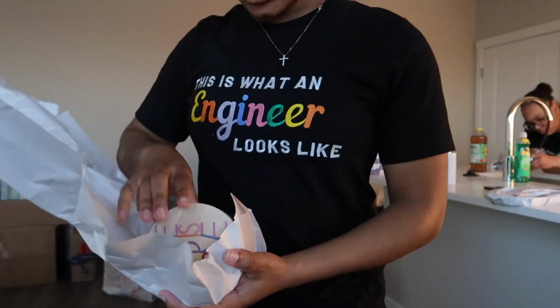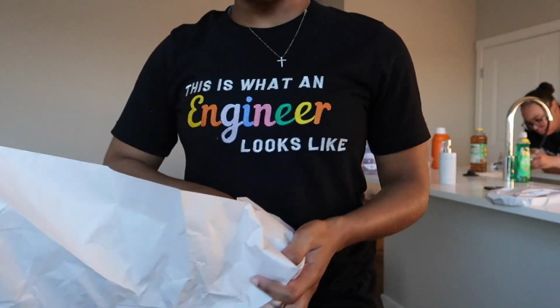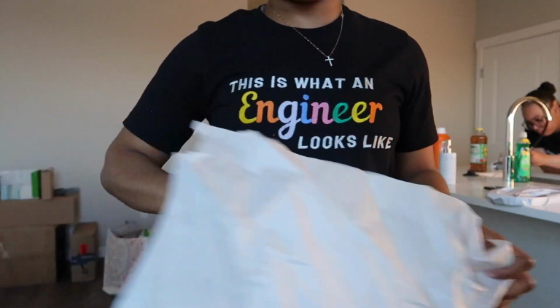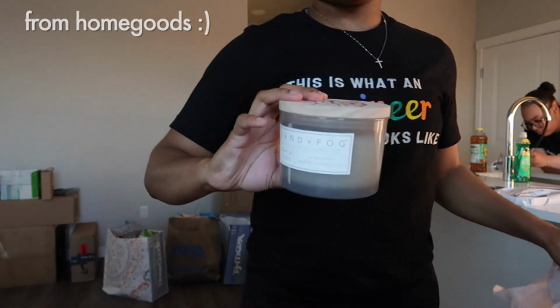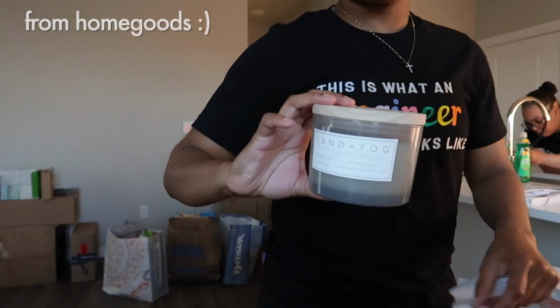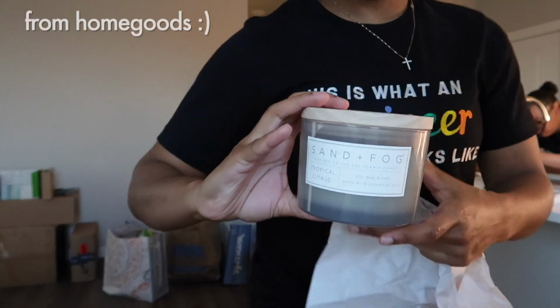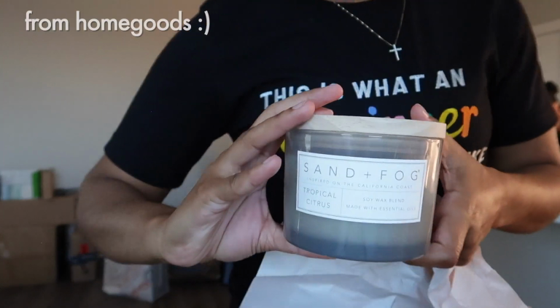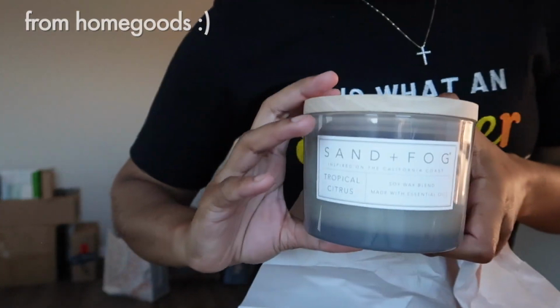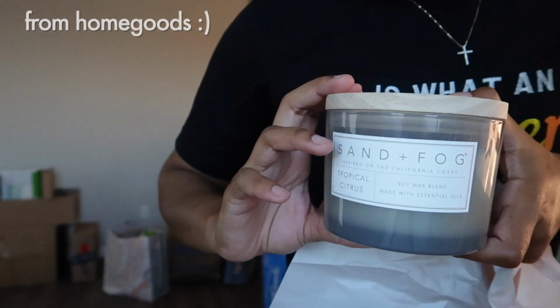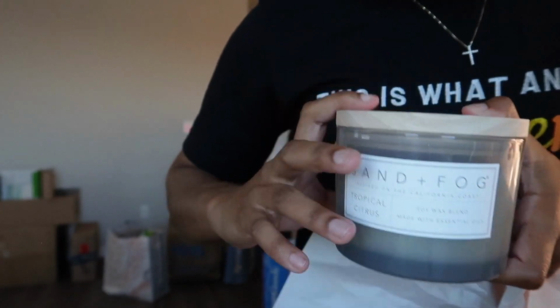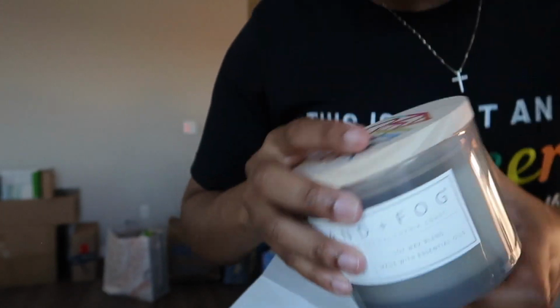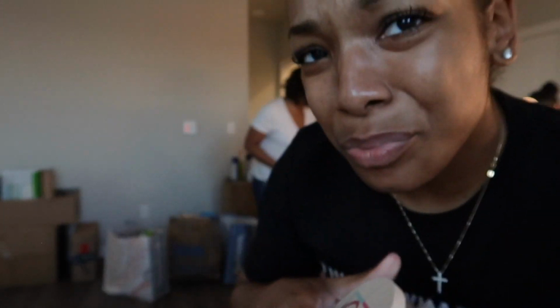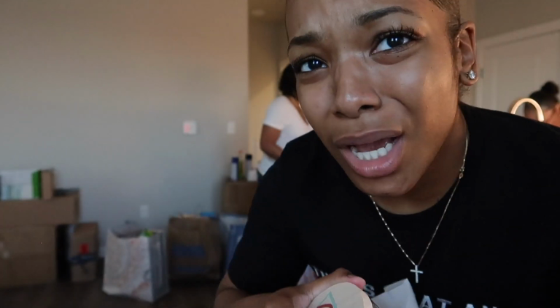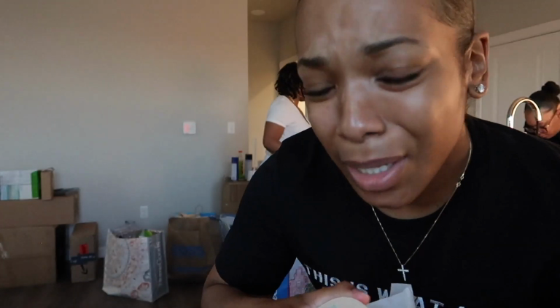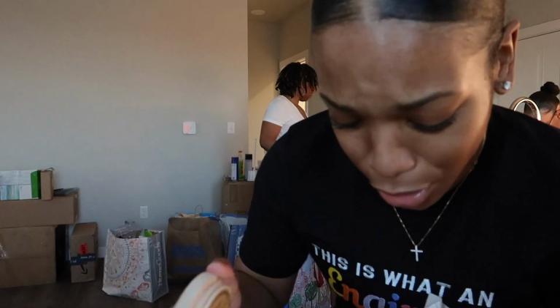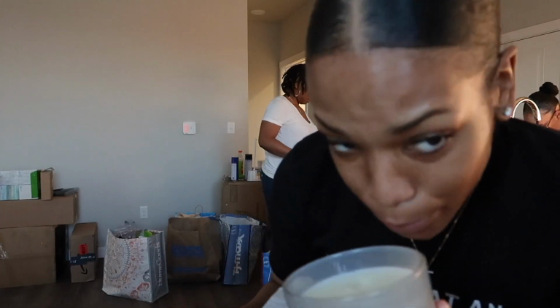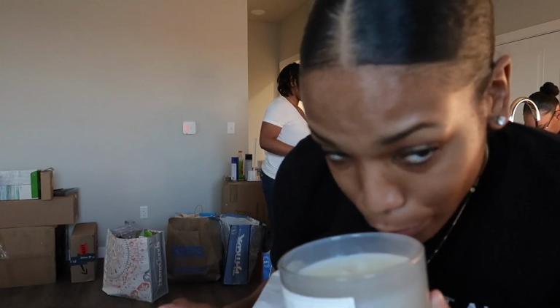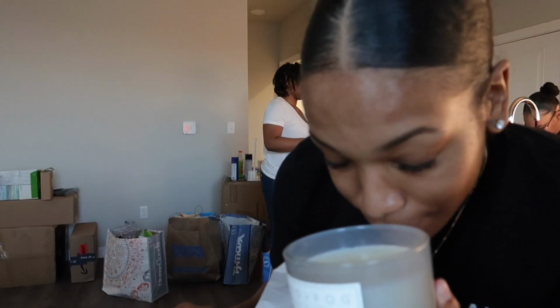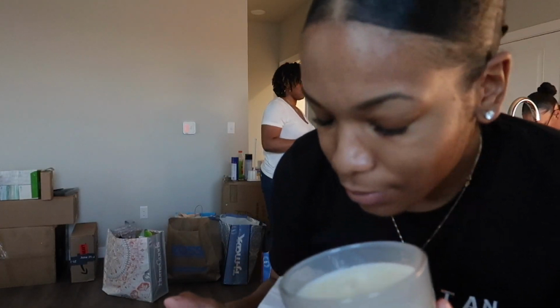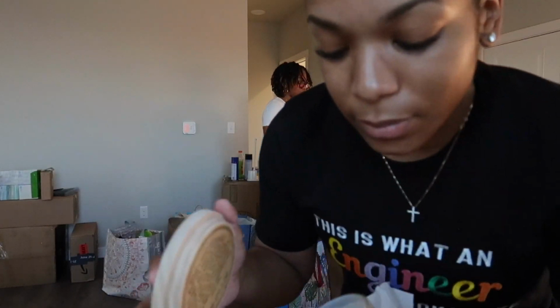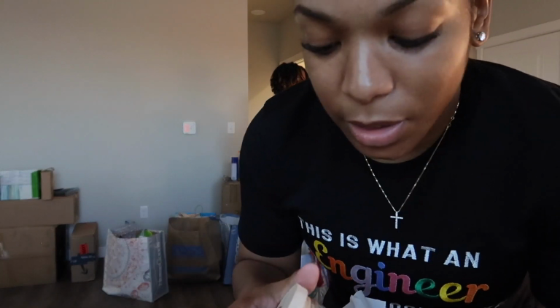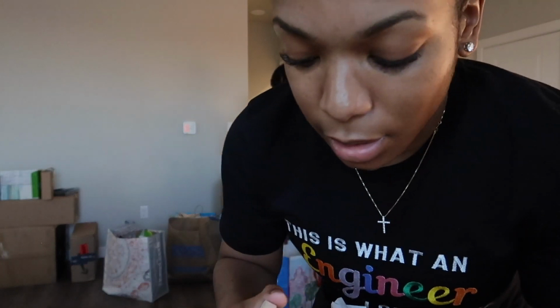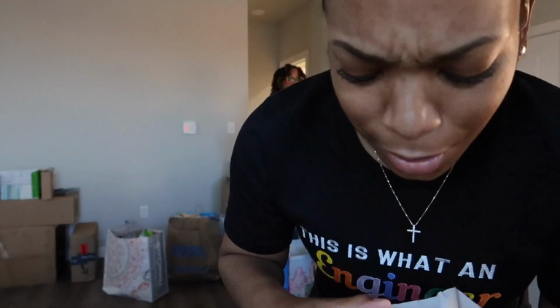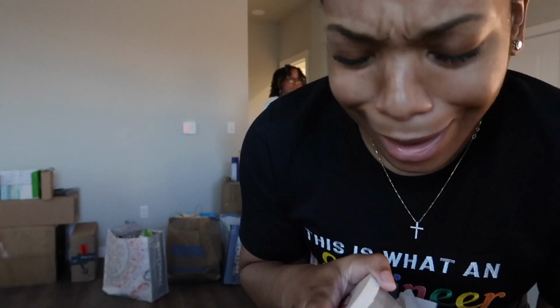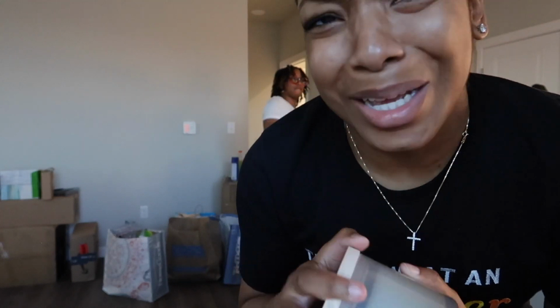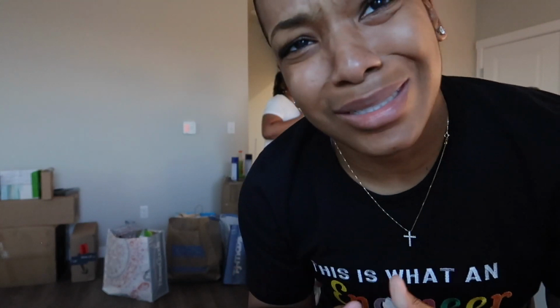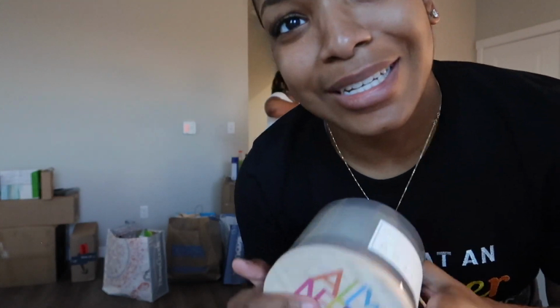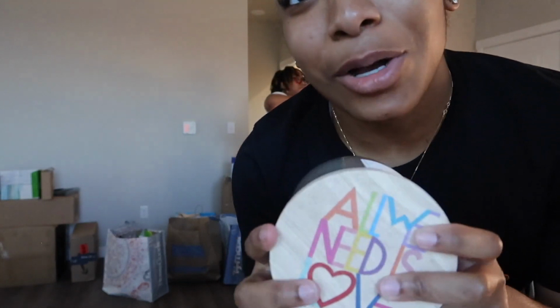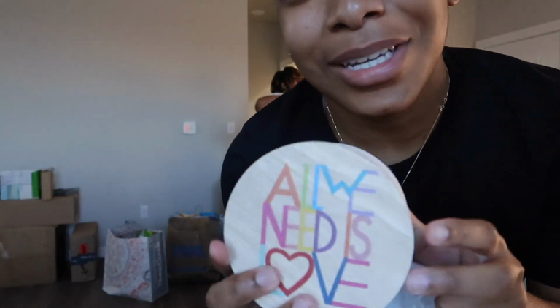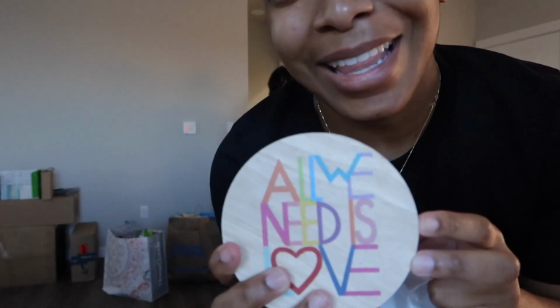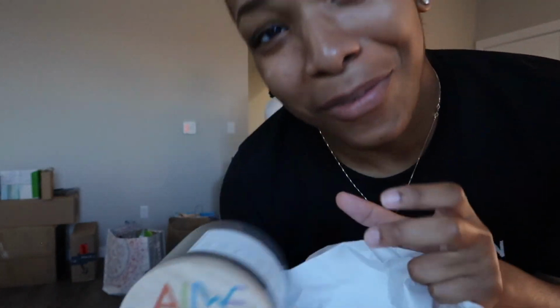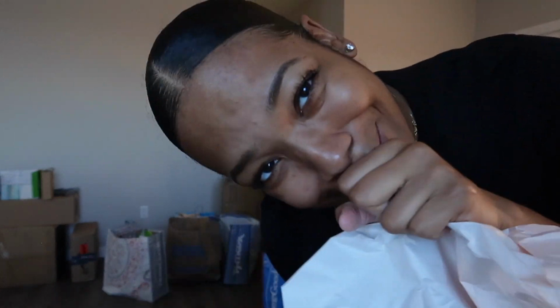Look at this, ain't it nice? It smells so good — oh my gosh. And then it says 'All You Need Is Love' on it.